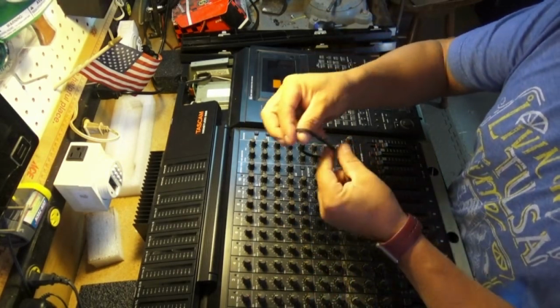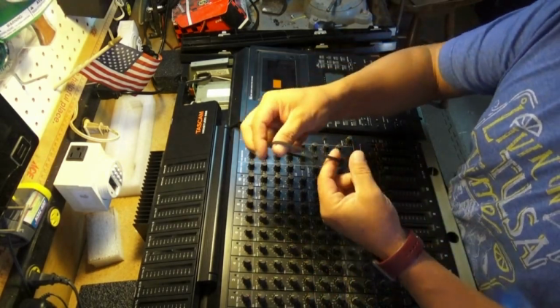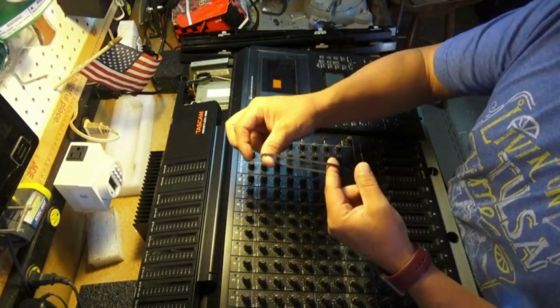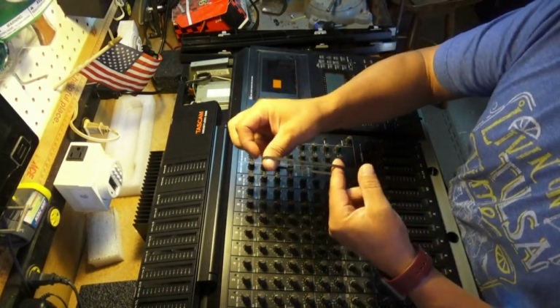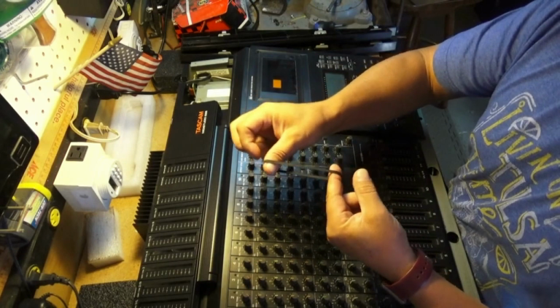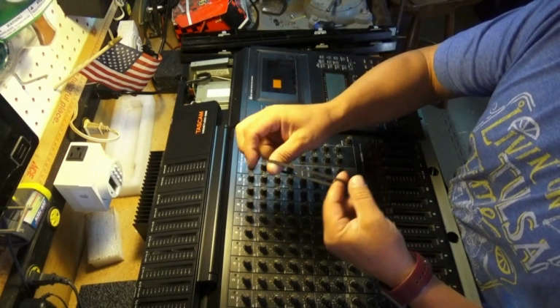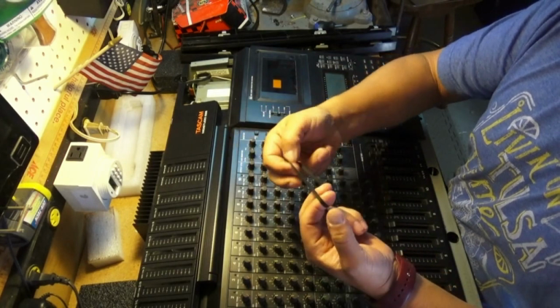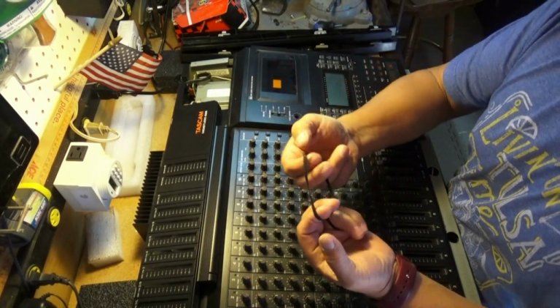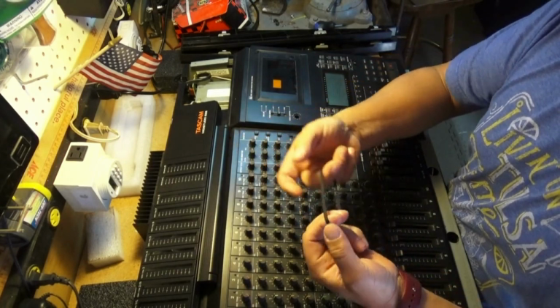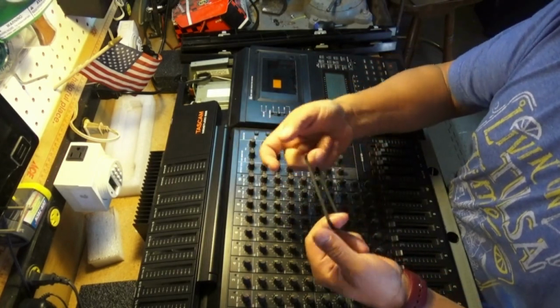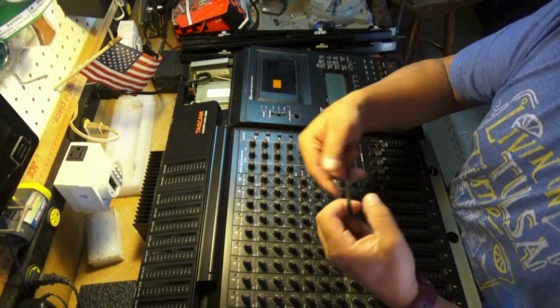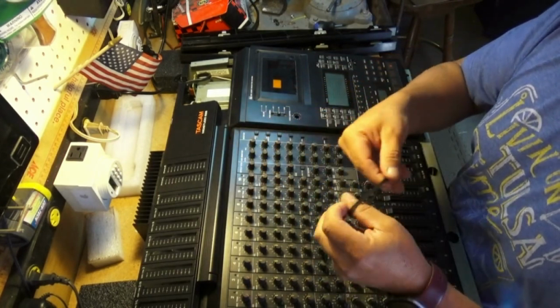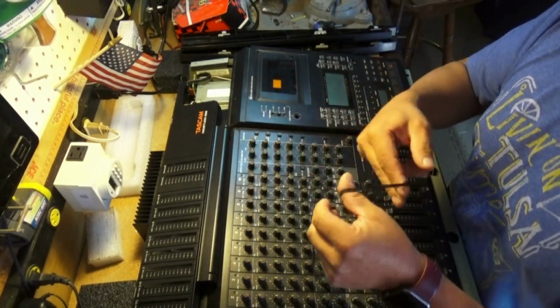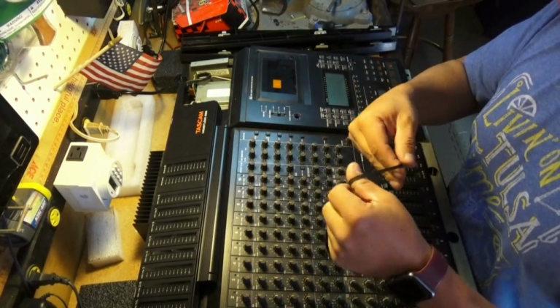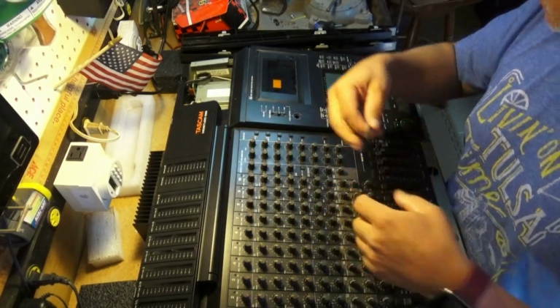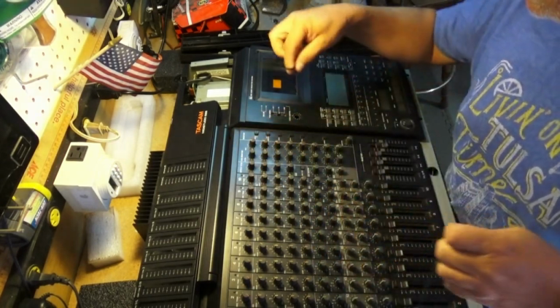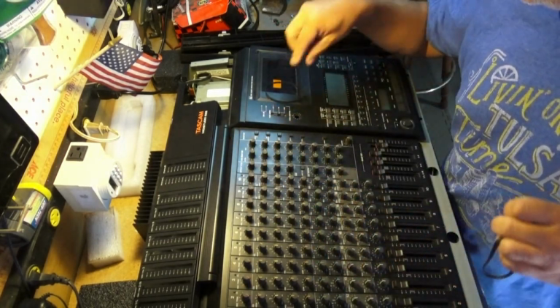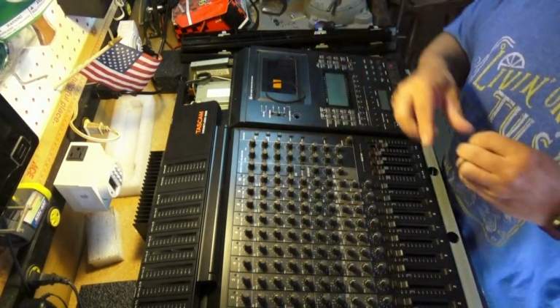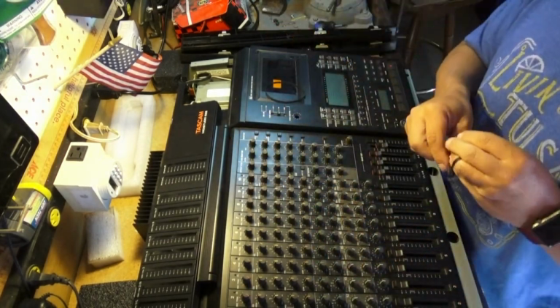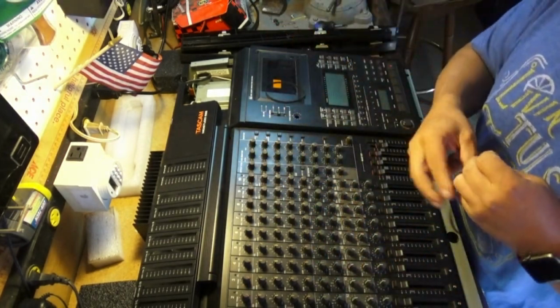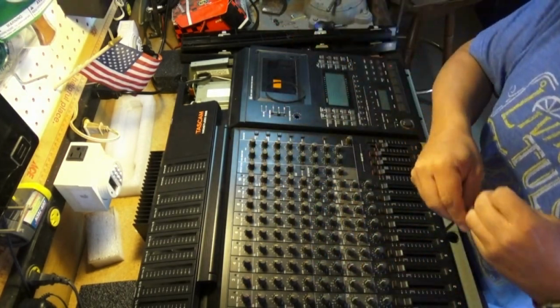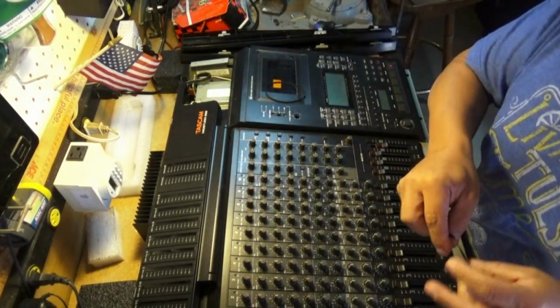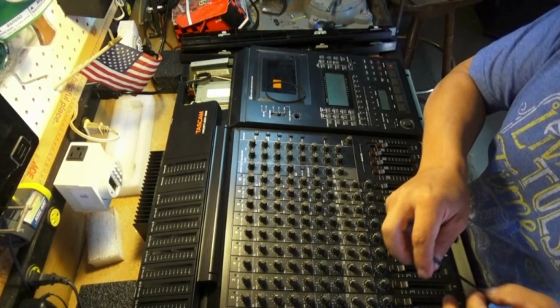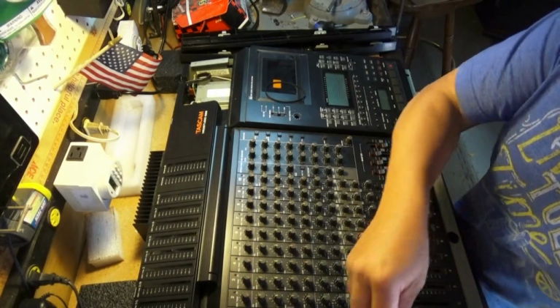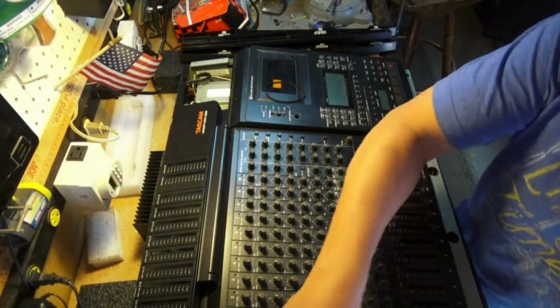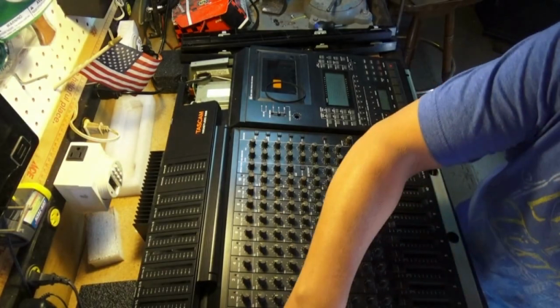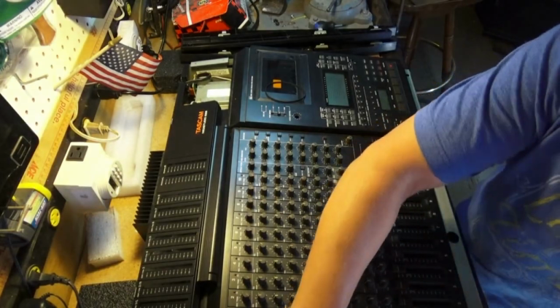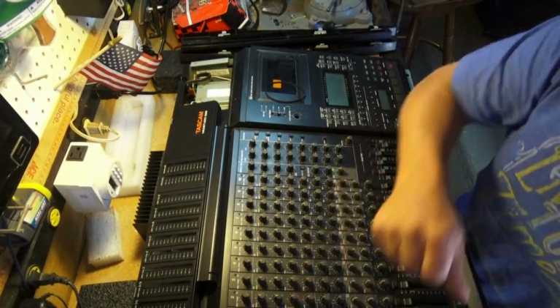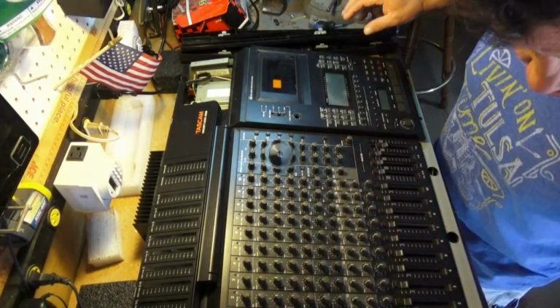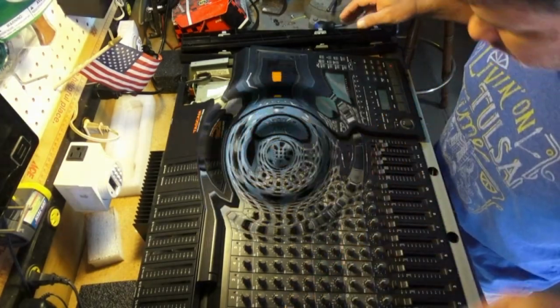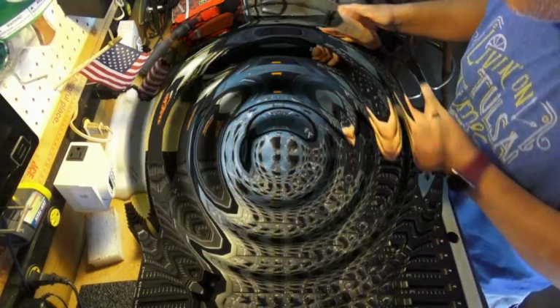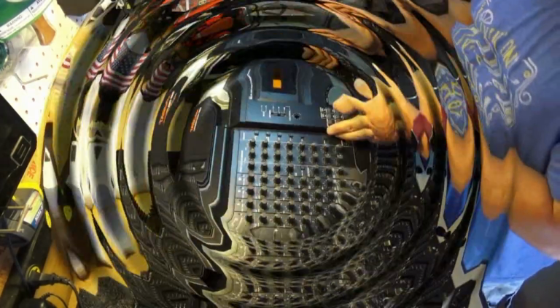Here's the new one. You can see it's a lot more taut. What we're going to do is put the new belt on.